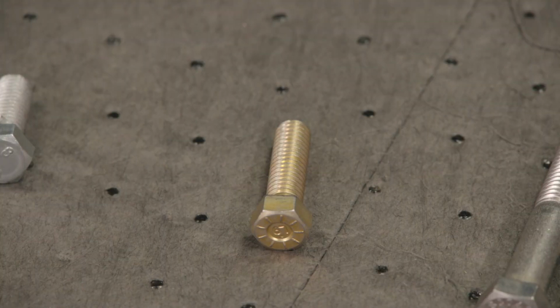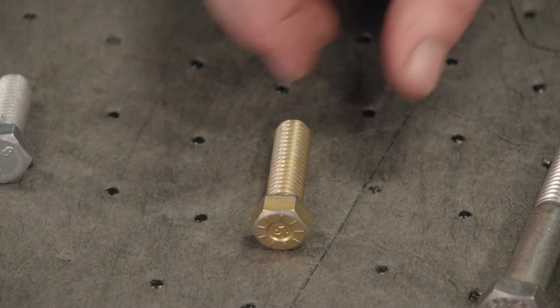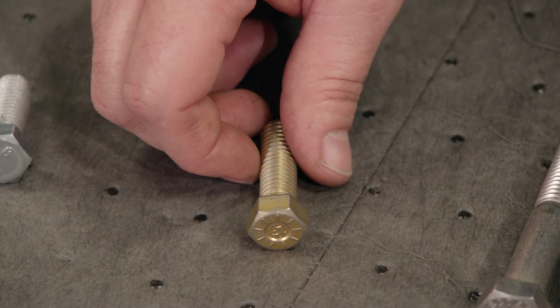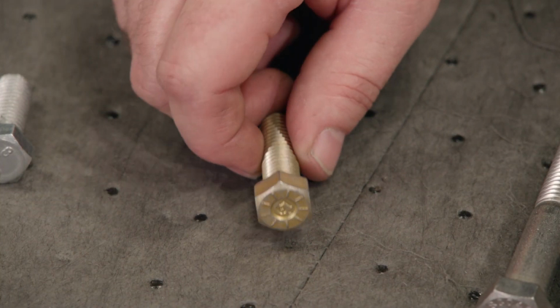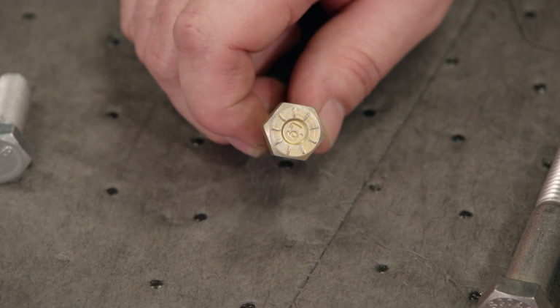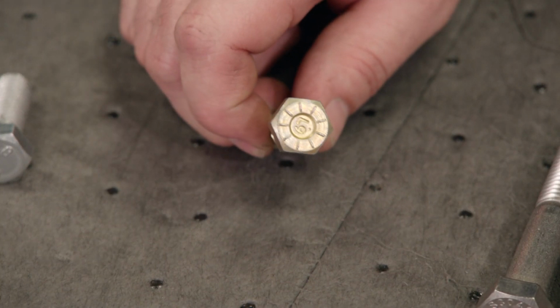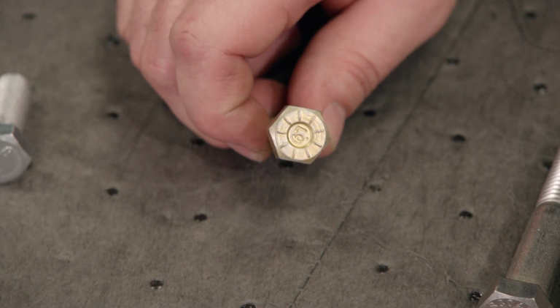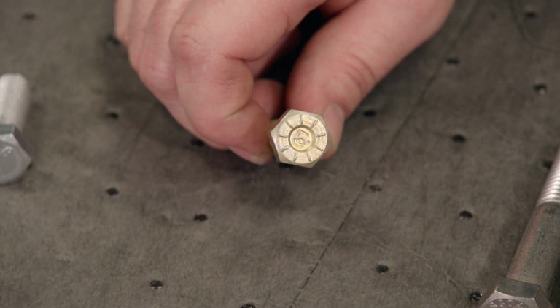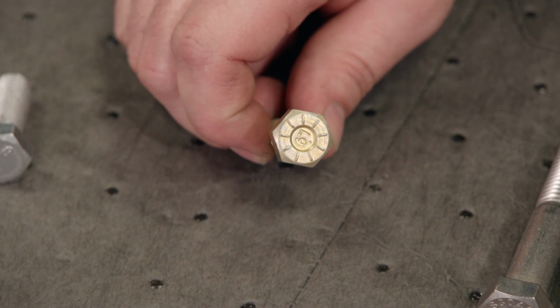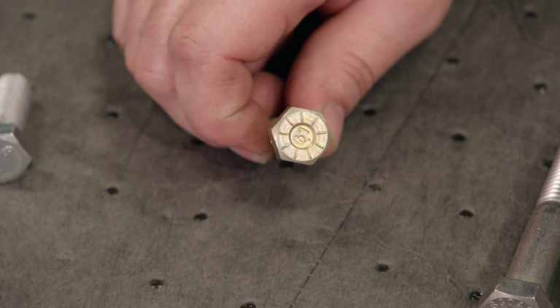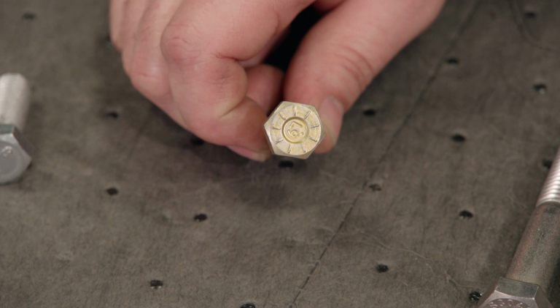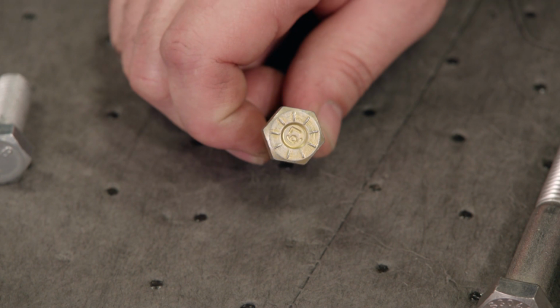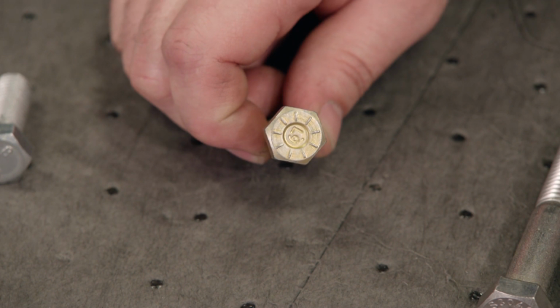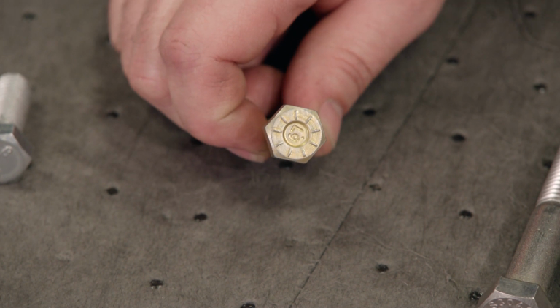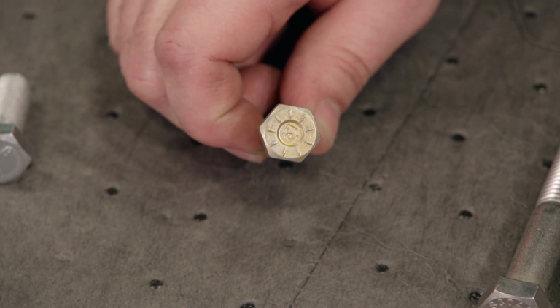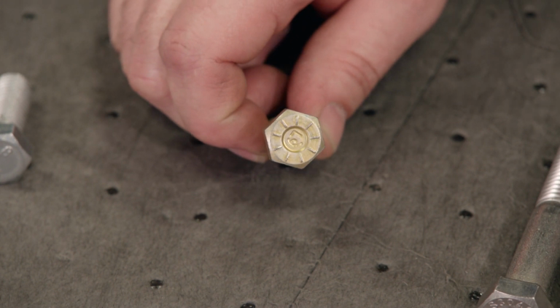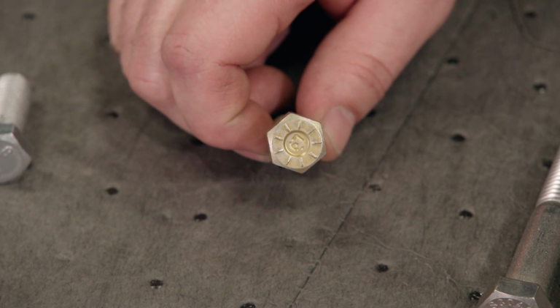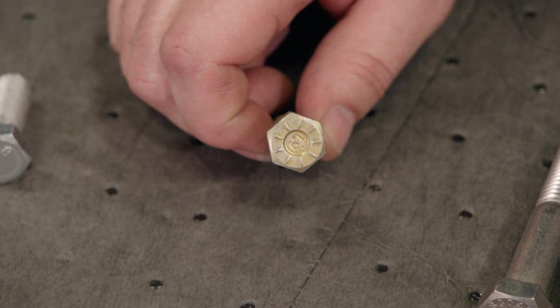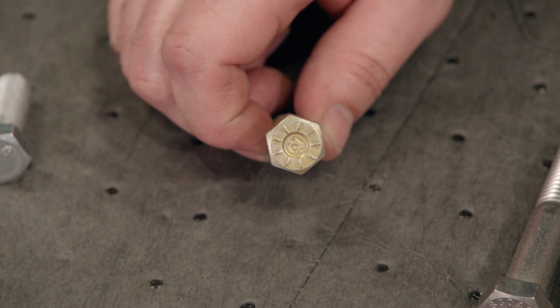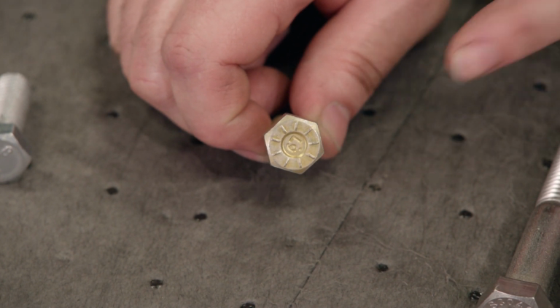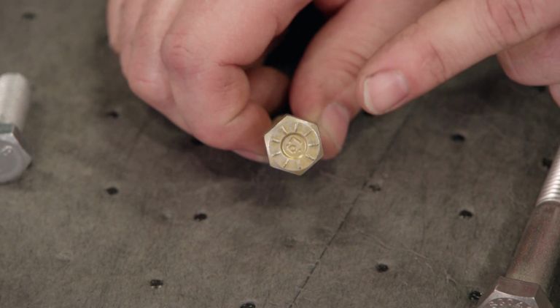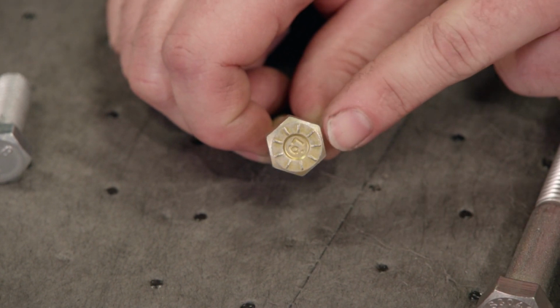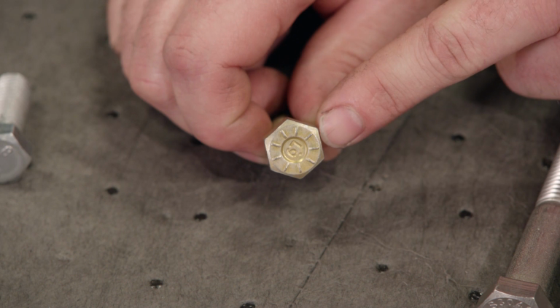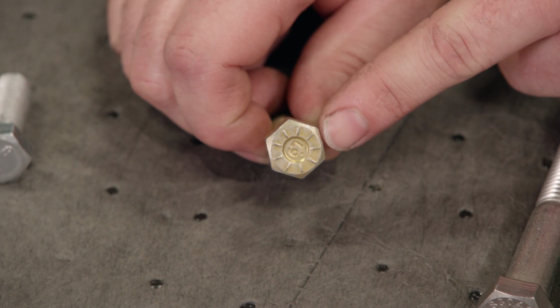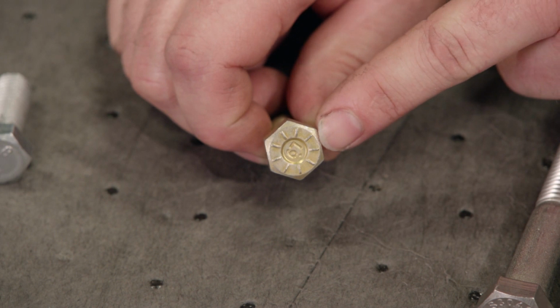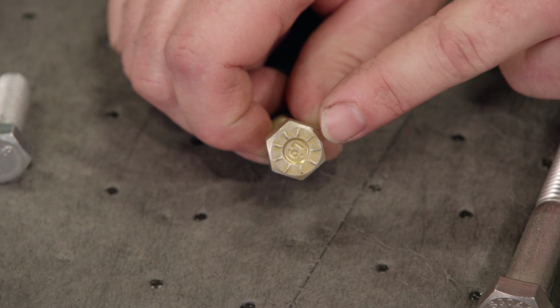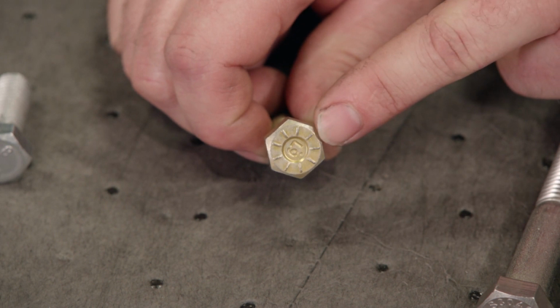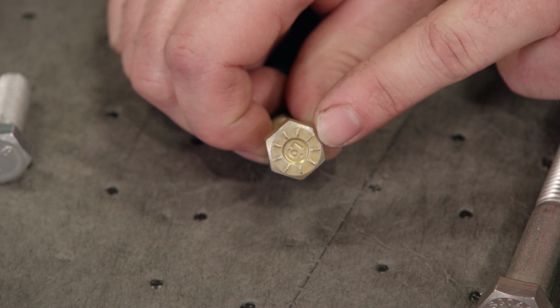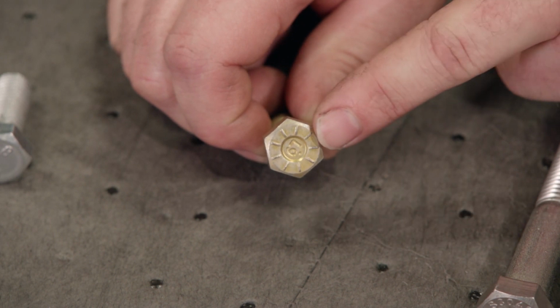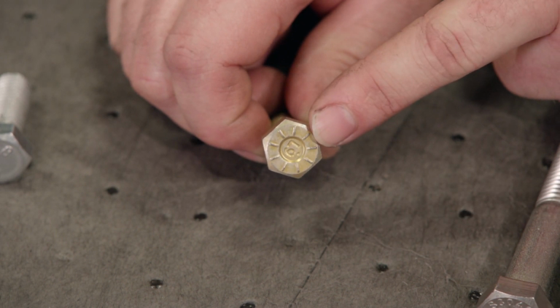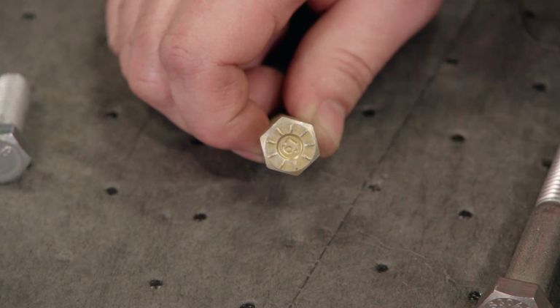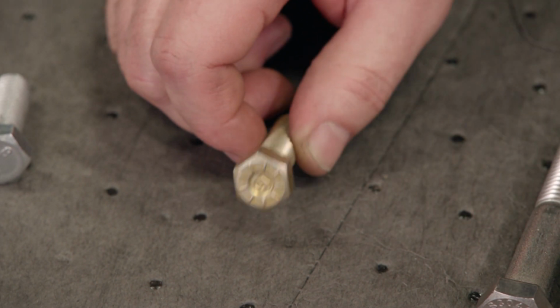This little one right here is not very common. This is a grade 9 bolt. It has a tensile strength of about 180,000 psi, so it's stronger than grade 8. What's cool about it is it actually has nine marks on it, so you can't mistake it for anything else.